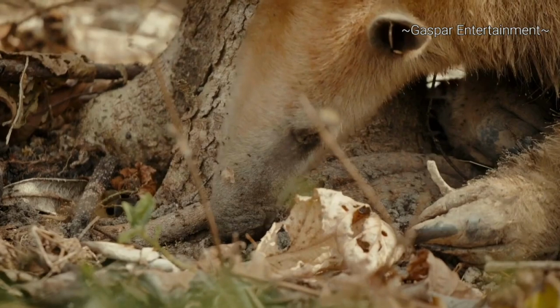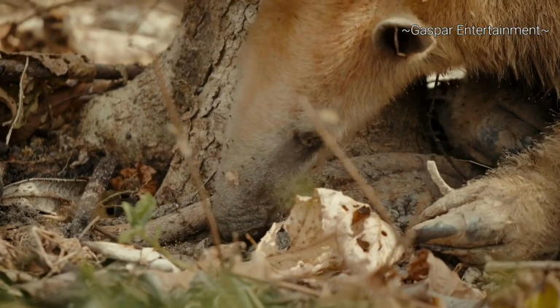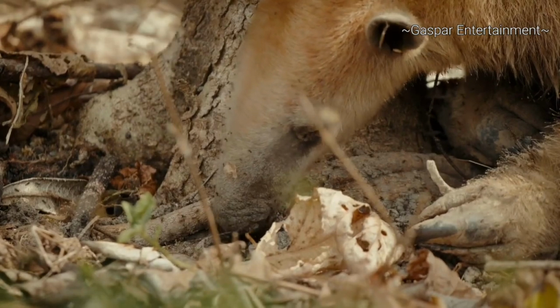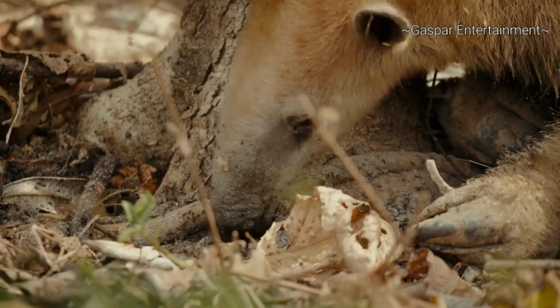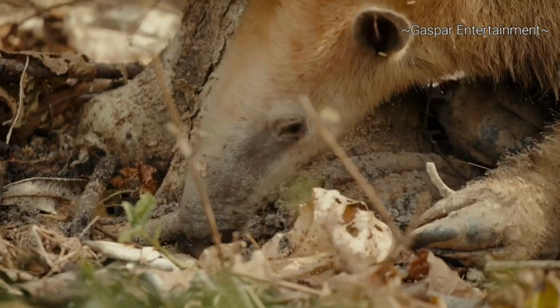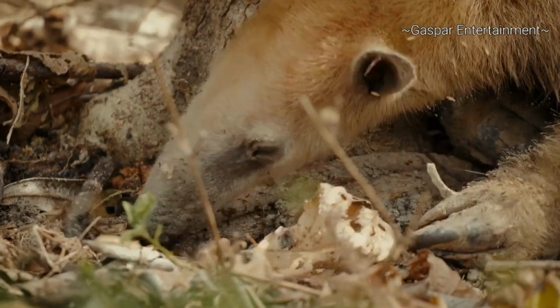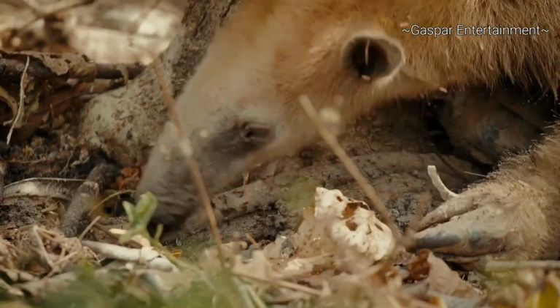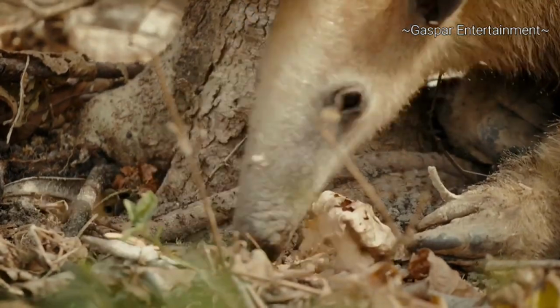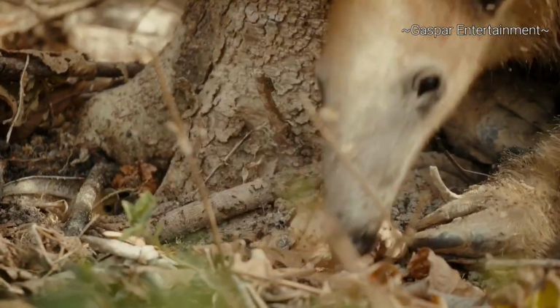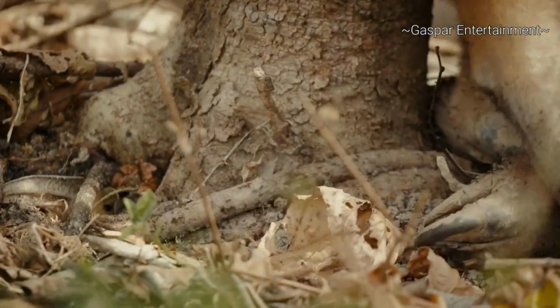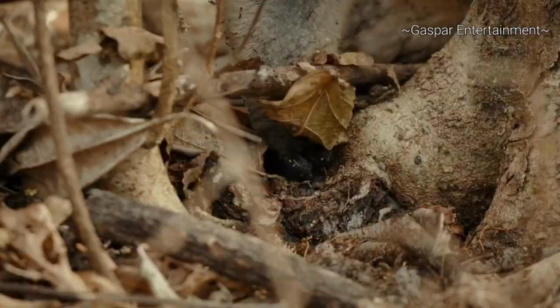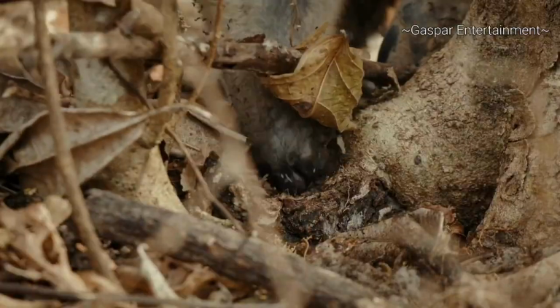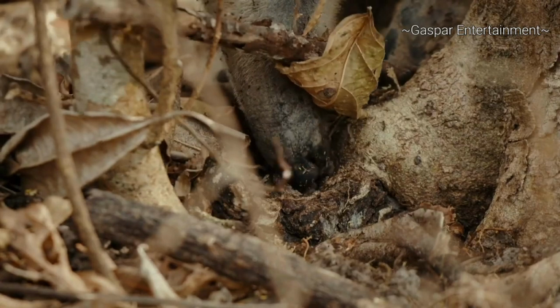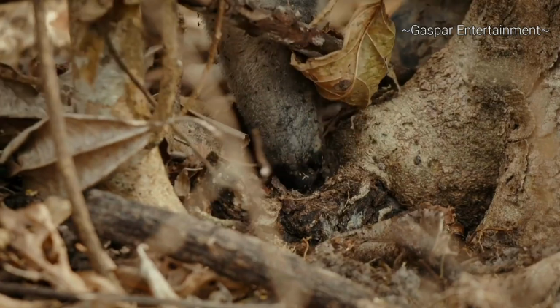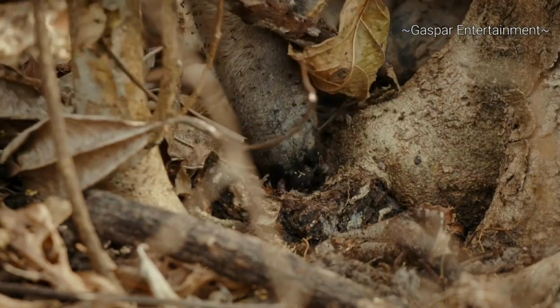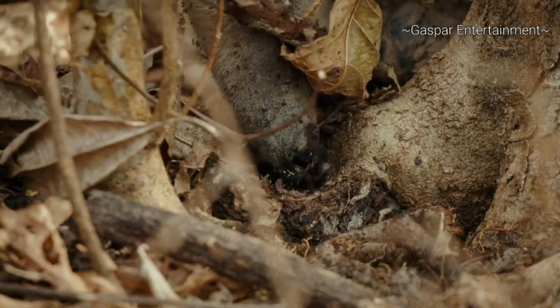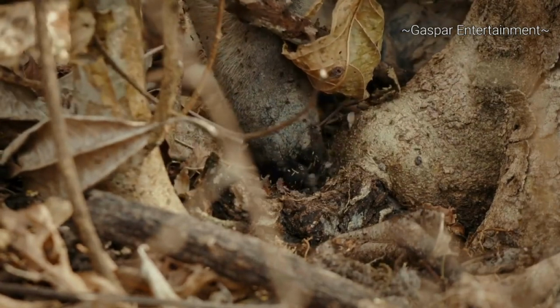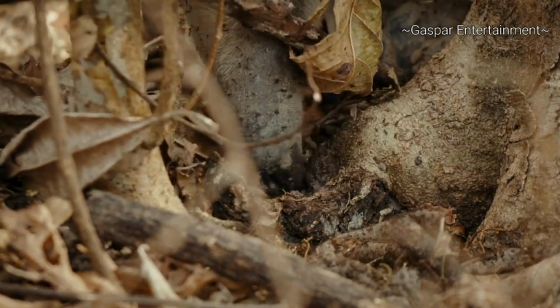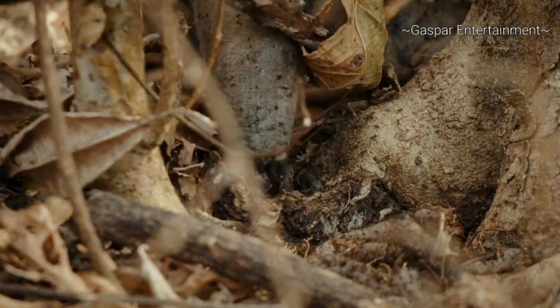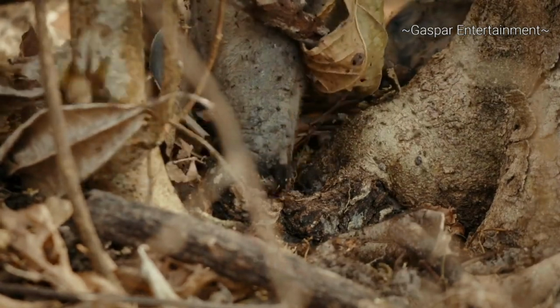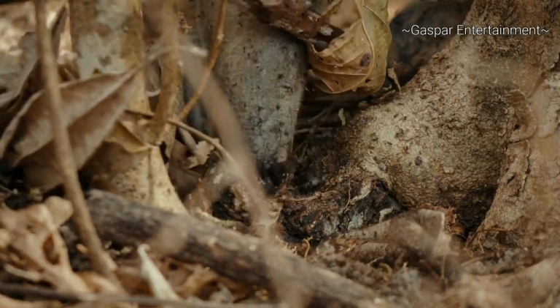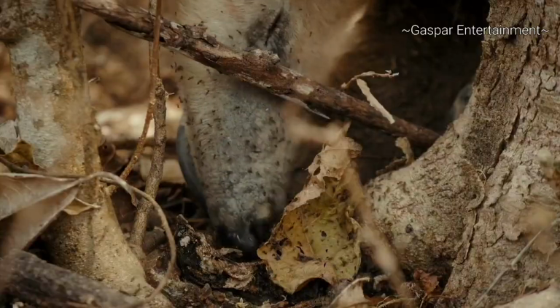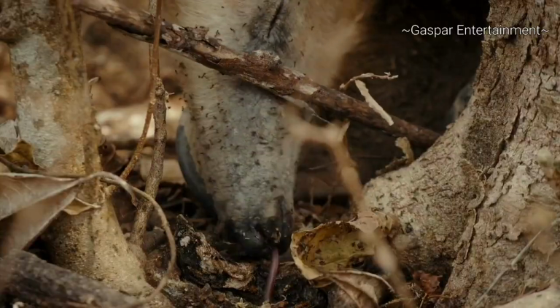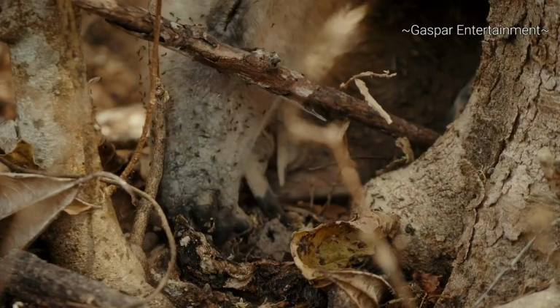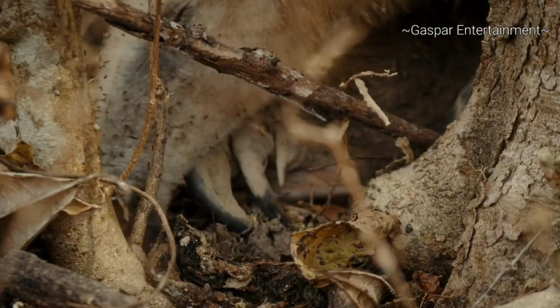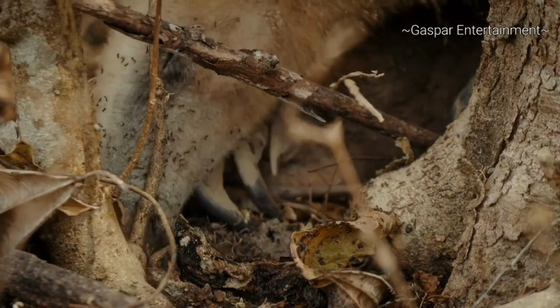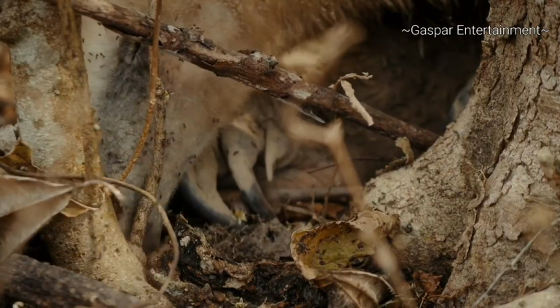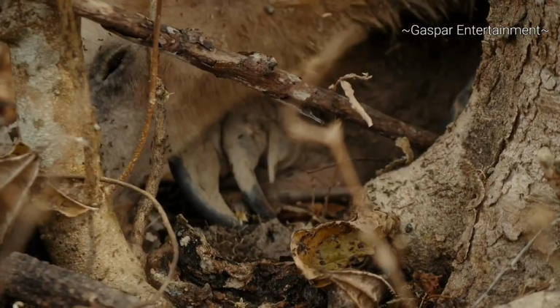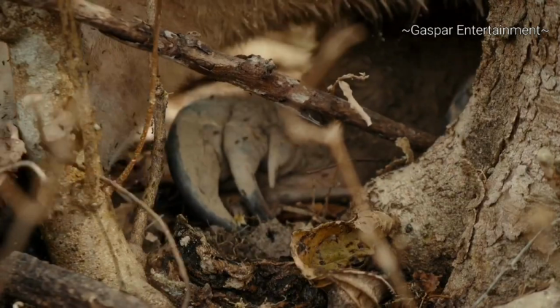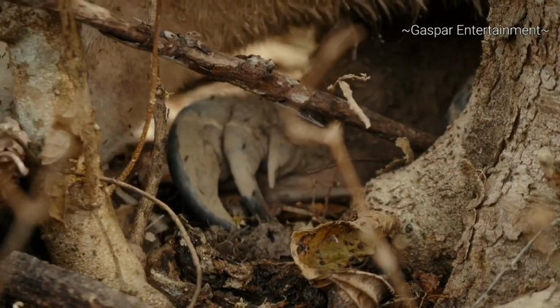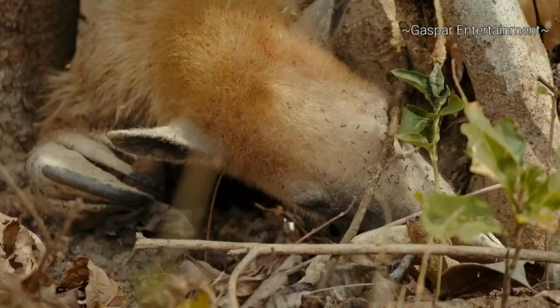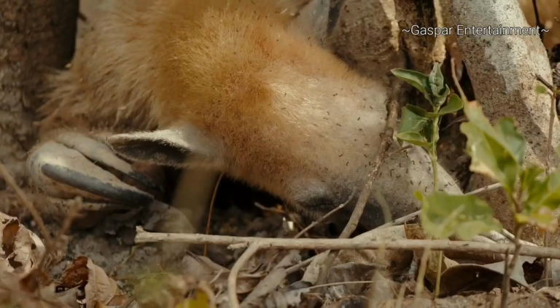The anteater's tongue is an evolutionary masterpiece. It is round, approximately 15 inches long, is covered in a sticky secretion, and can emerge from the narrow mouth at speed when necessary.